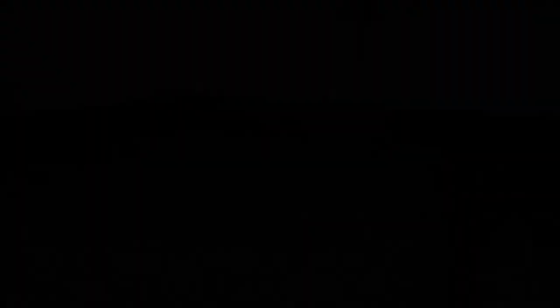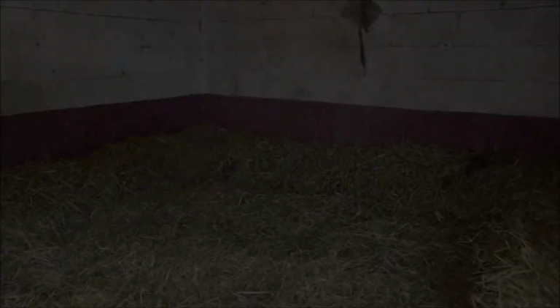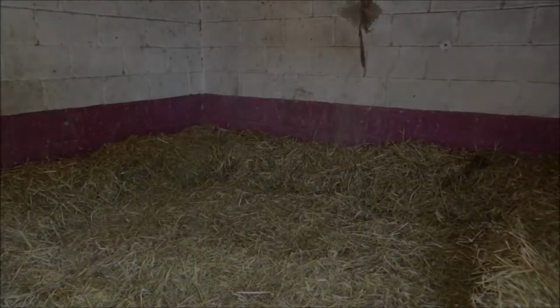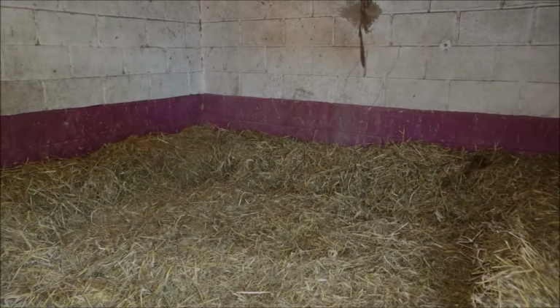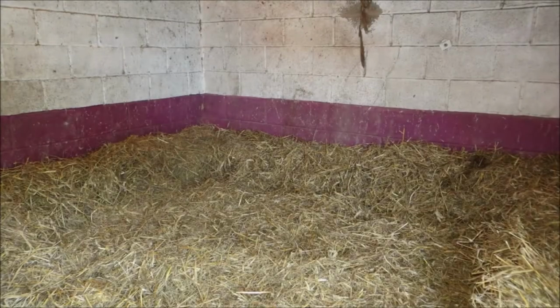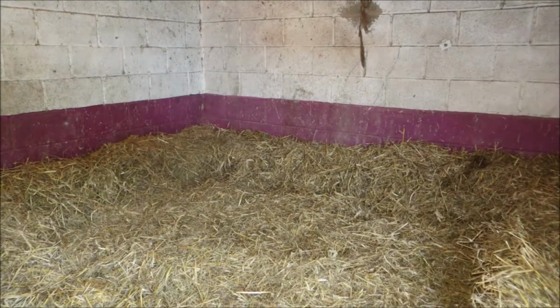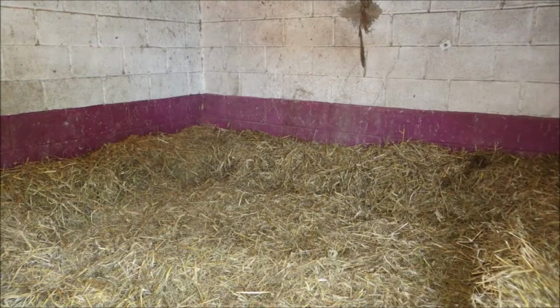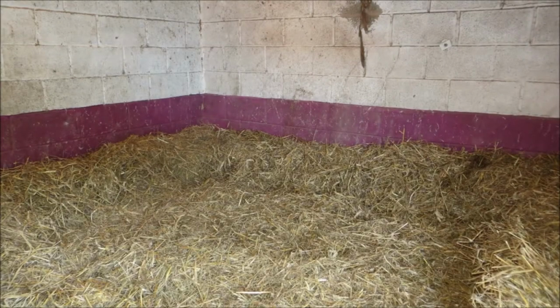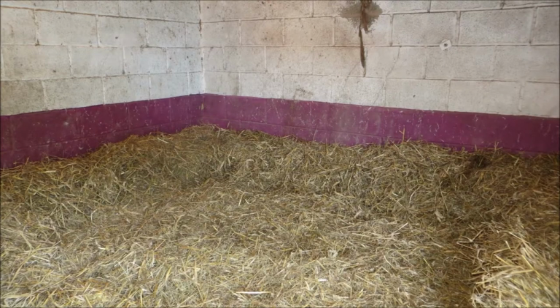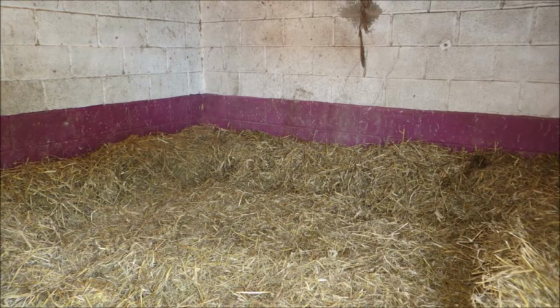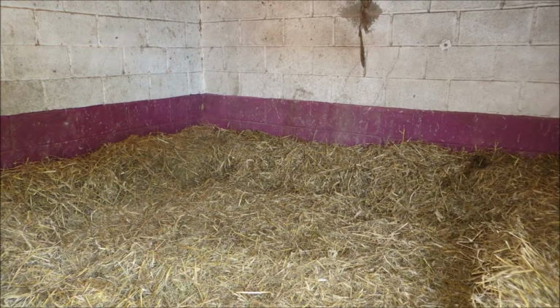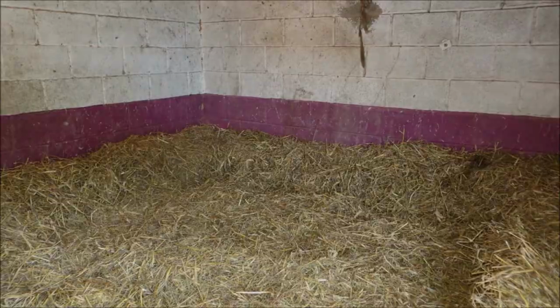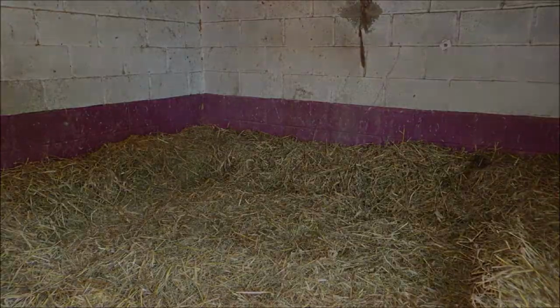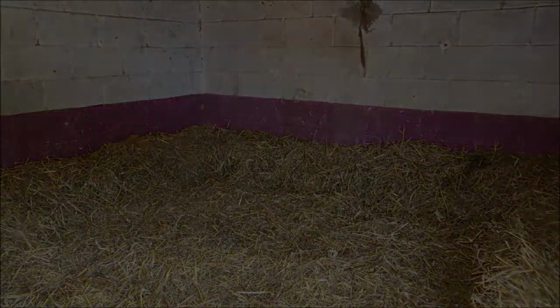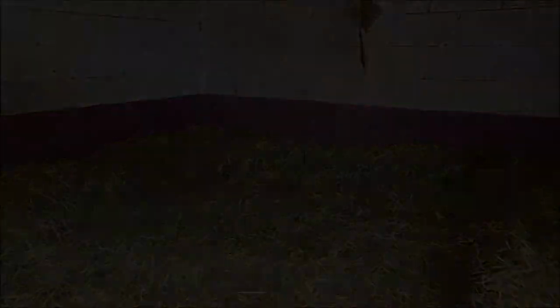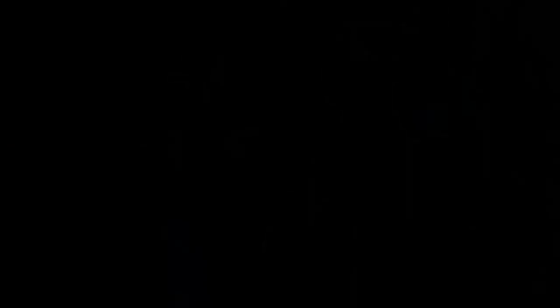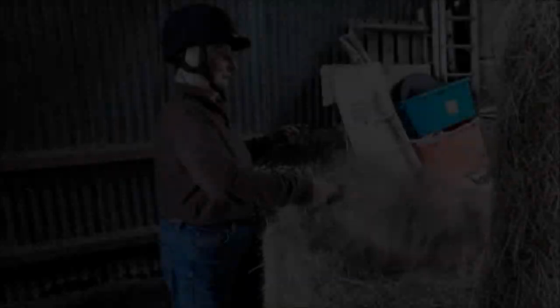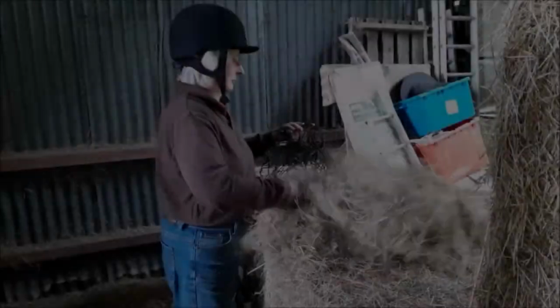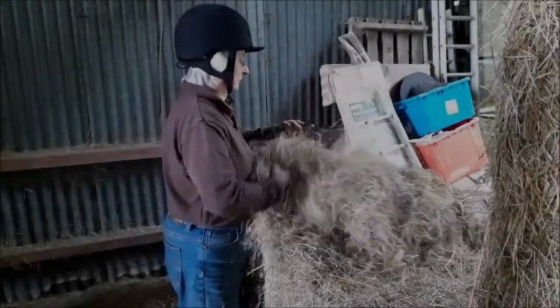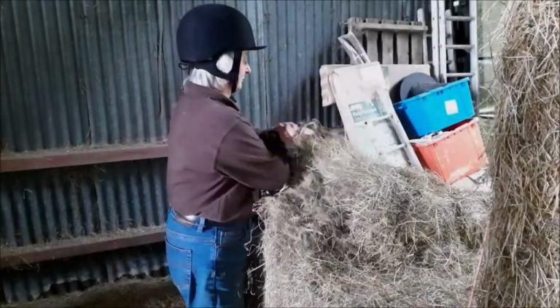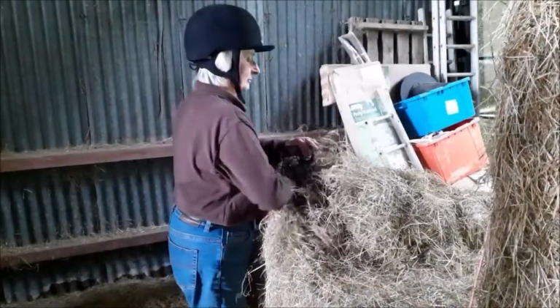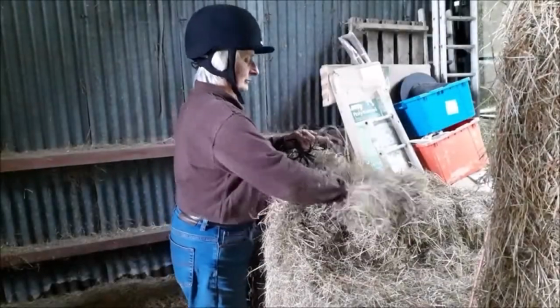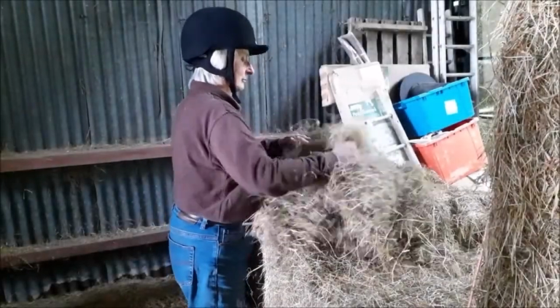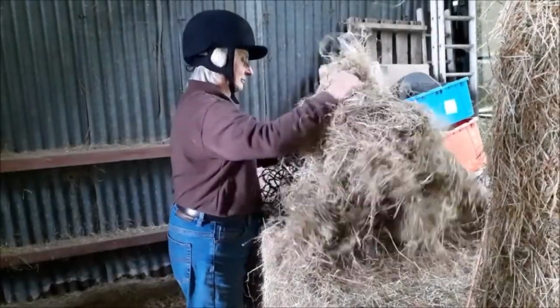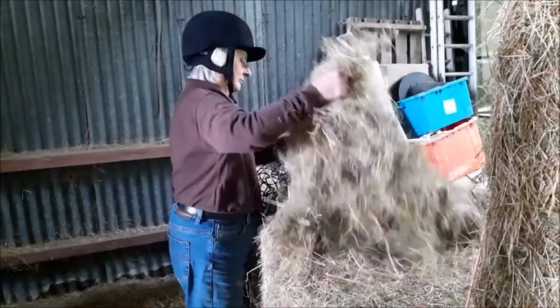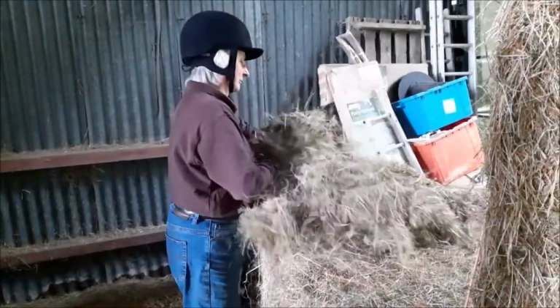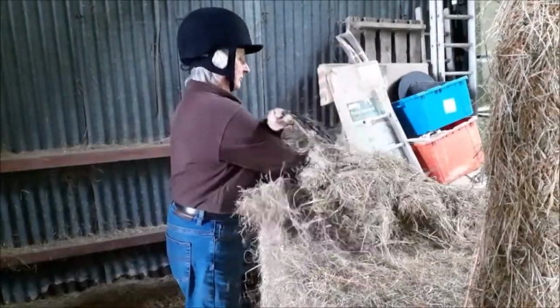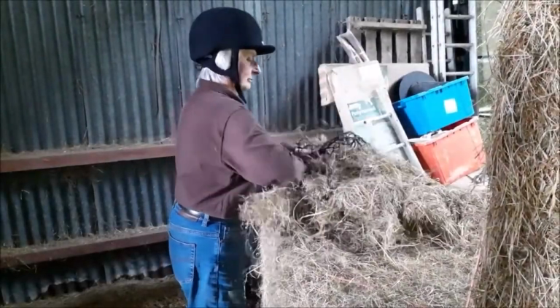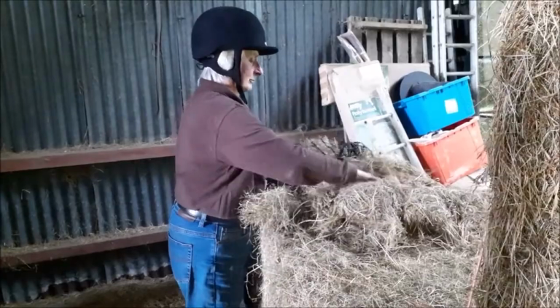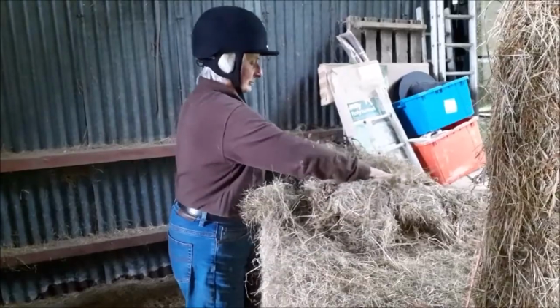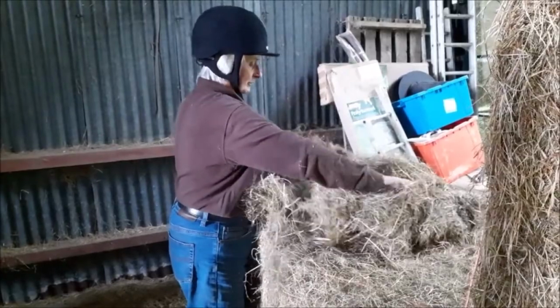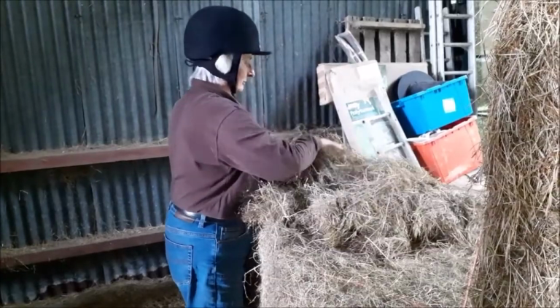This is long wheat straw. When you fill the hay net, shake up the hay a bit so that it's not stuck together in the net.